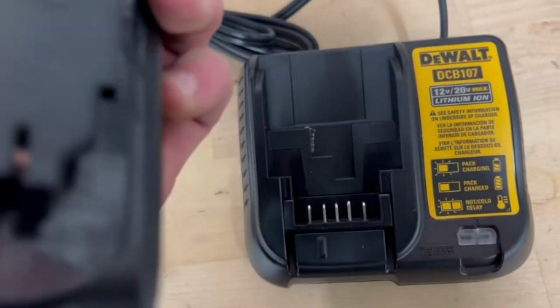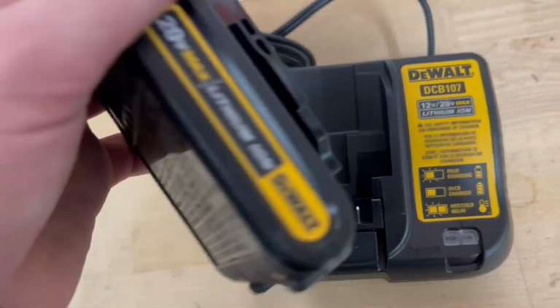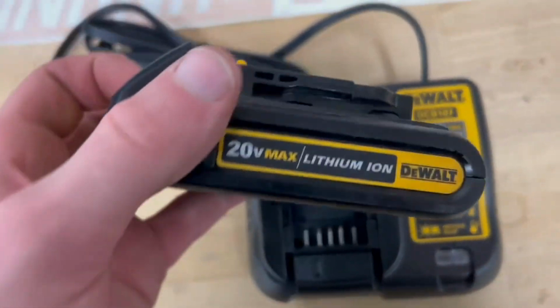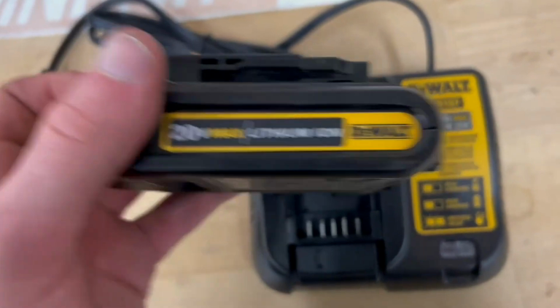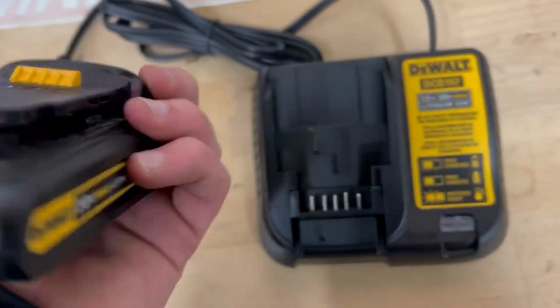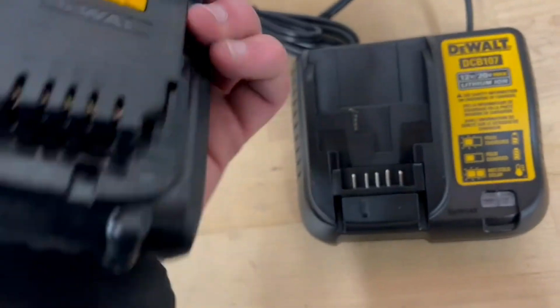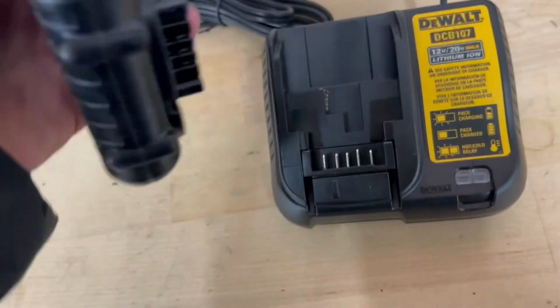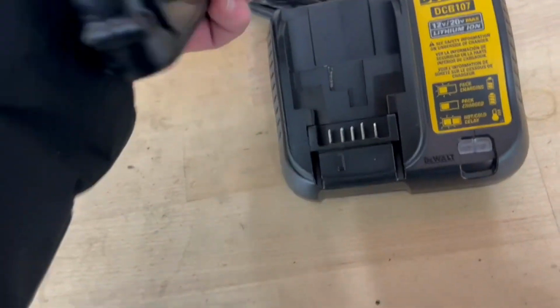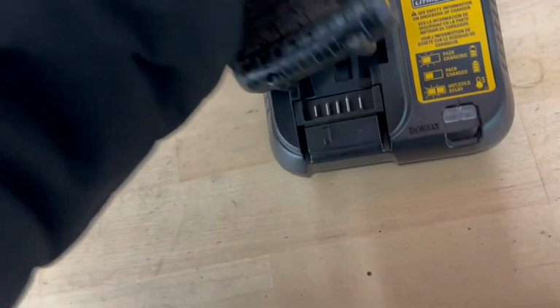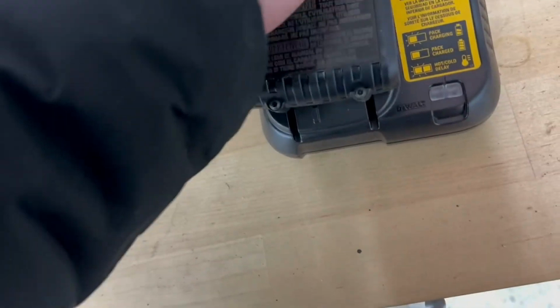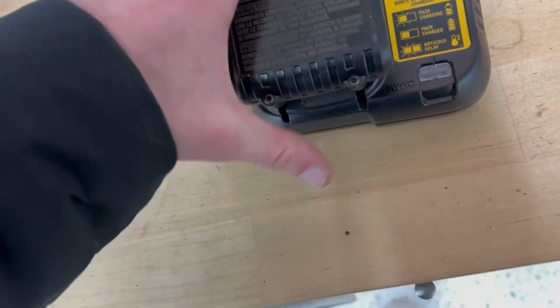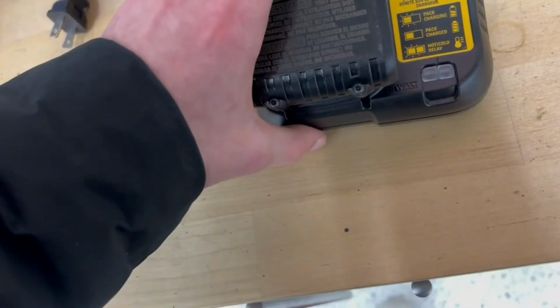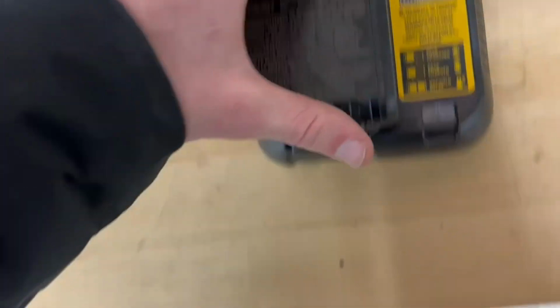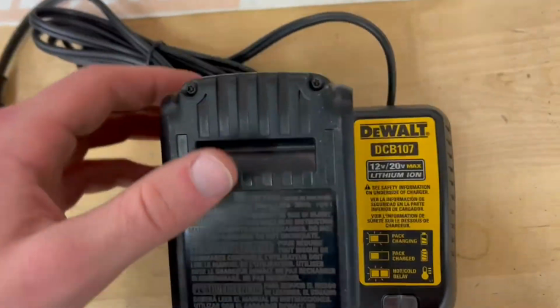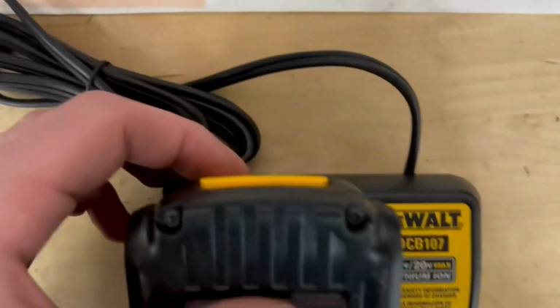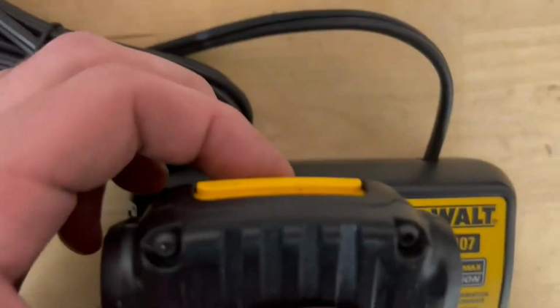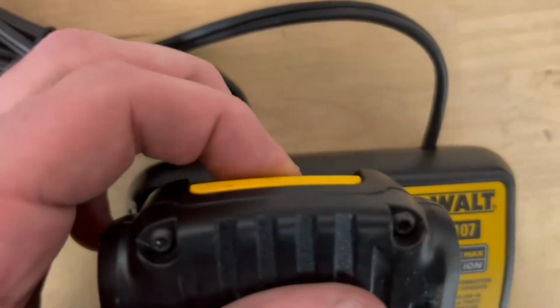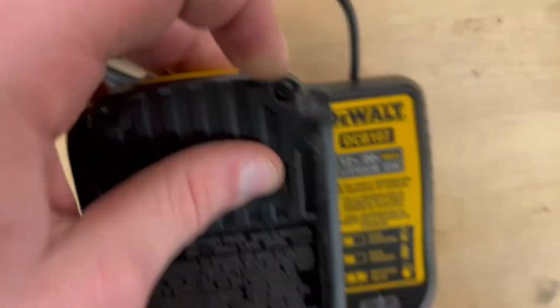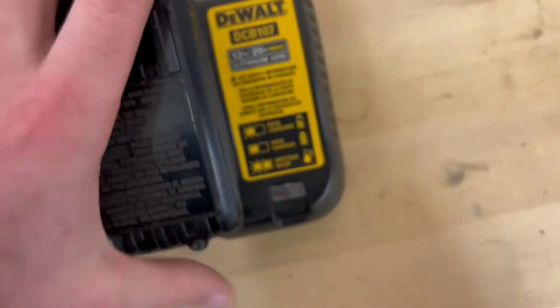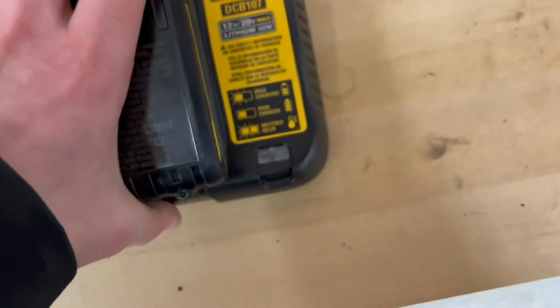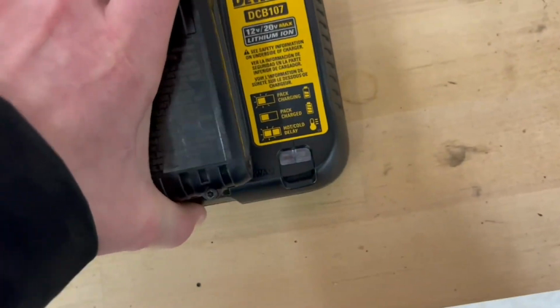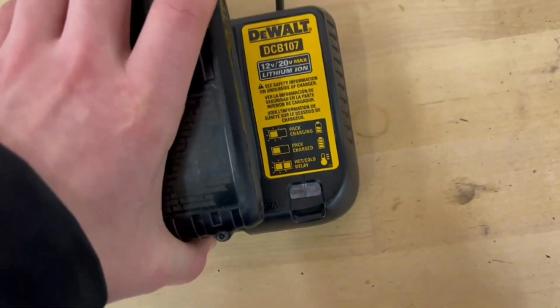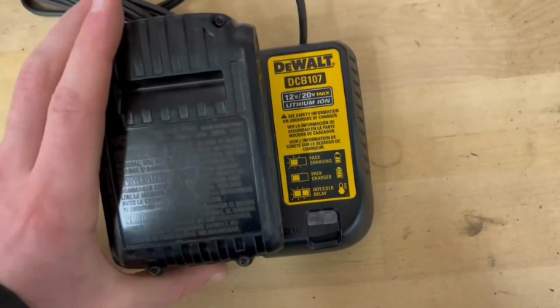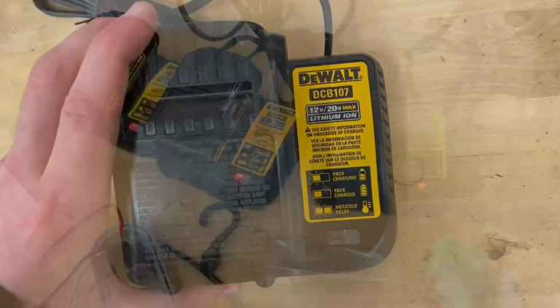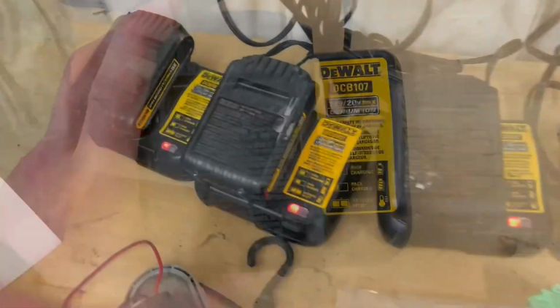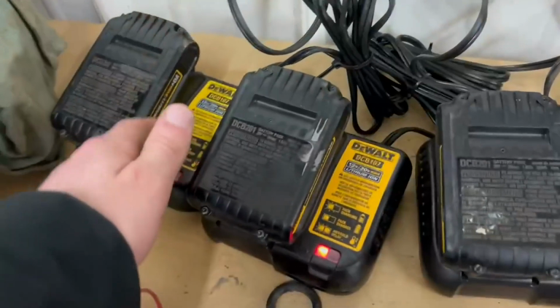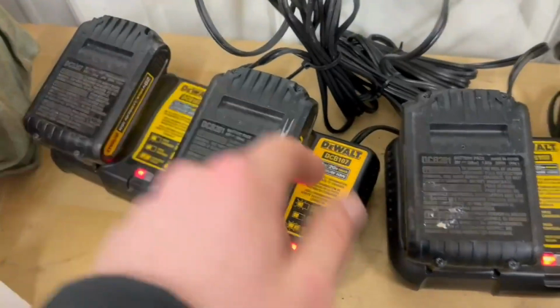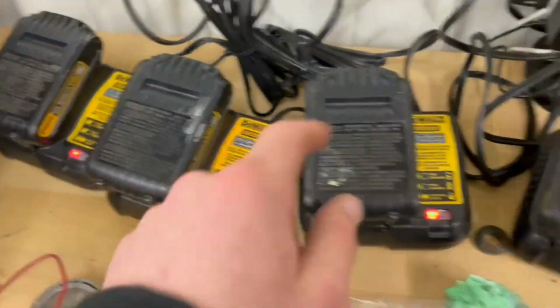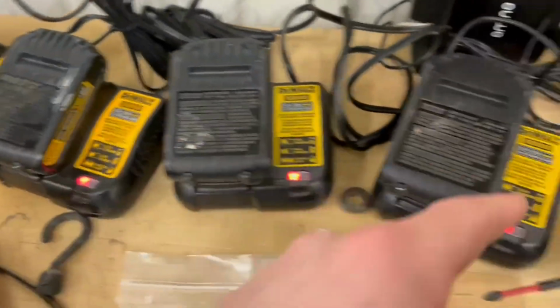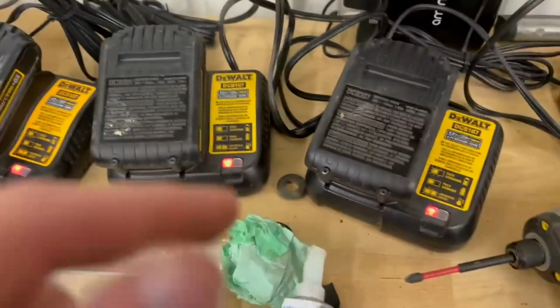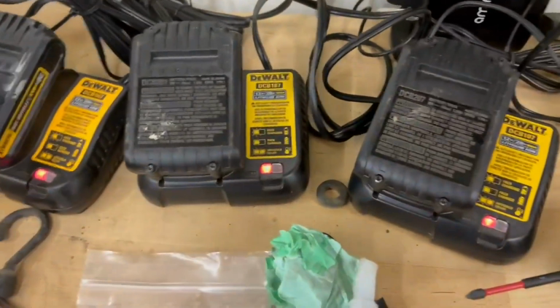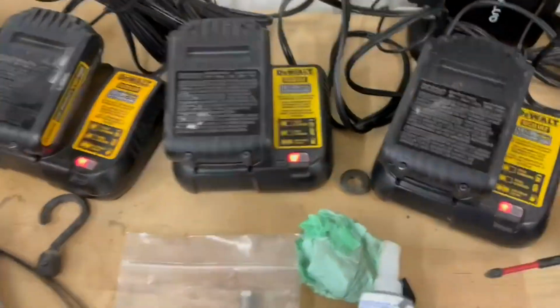I have my 20-volt battery right here. All you have to do is just slip it in like this, and a lot of the times you have to hold this down and slide it in more — and now it's in.